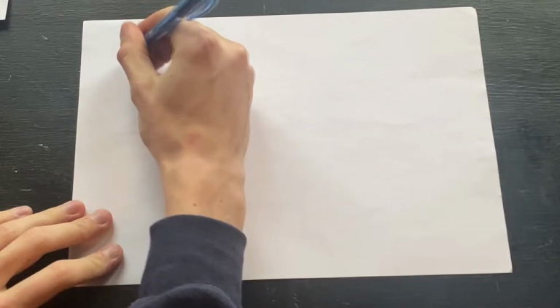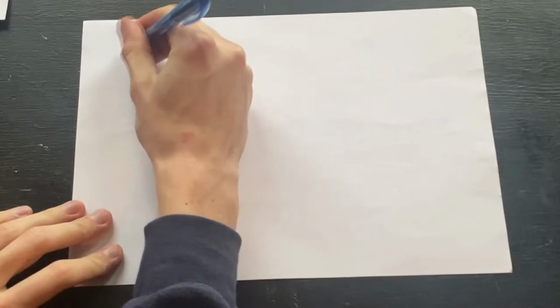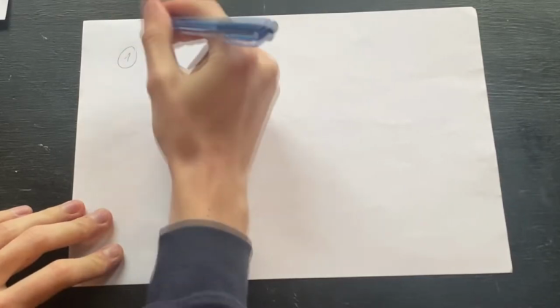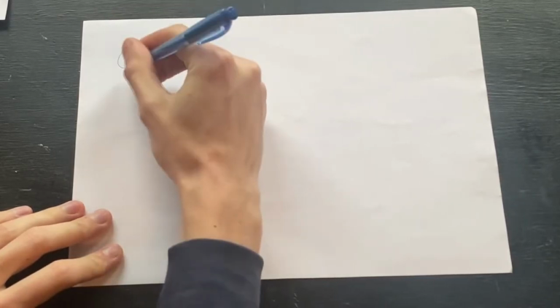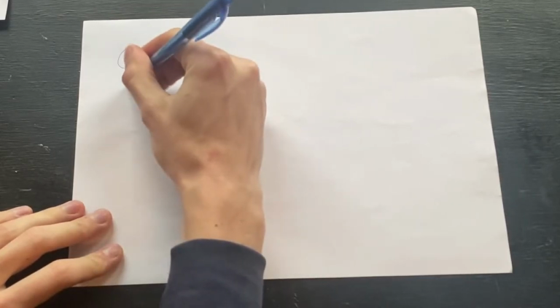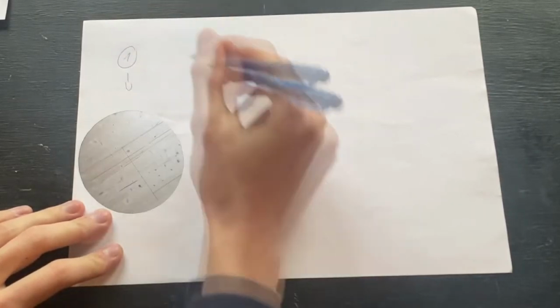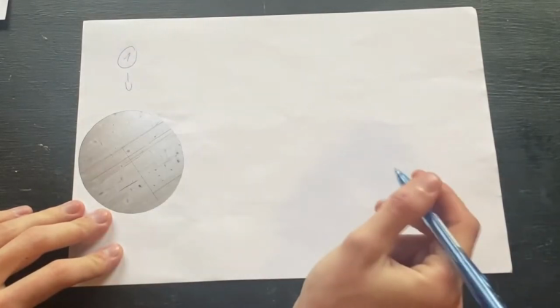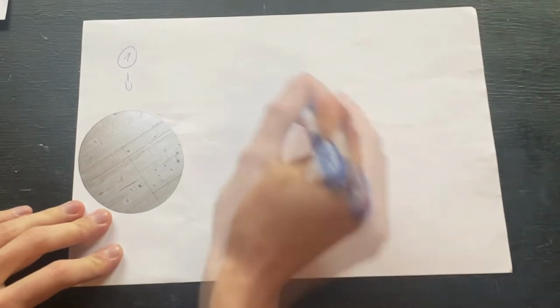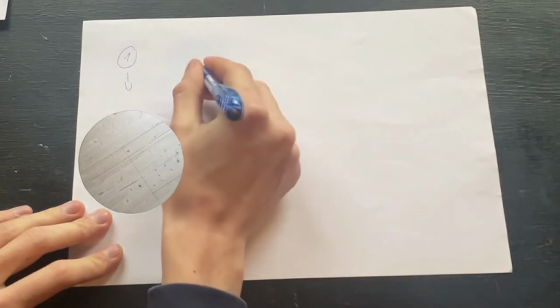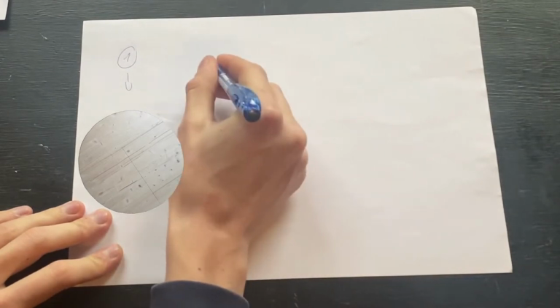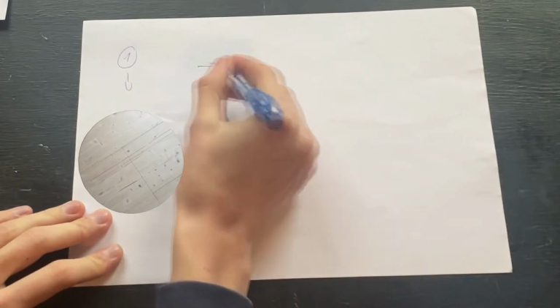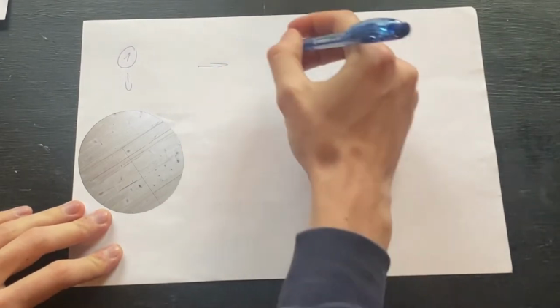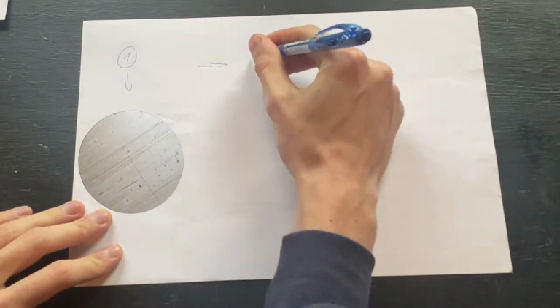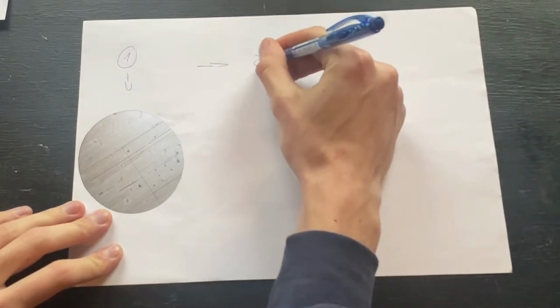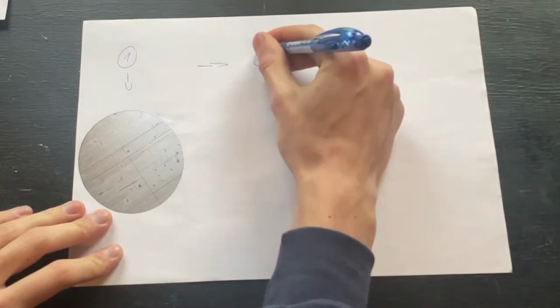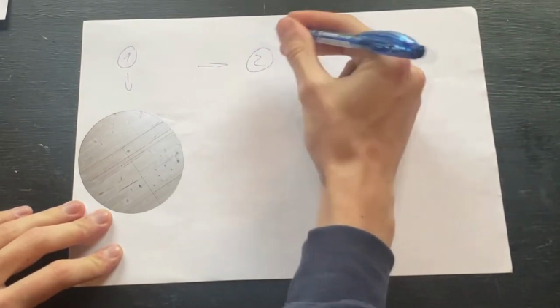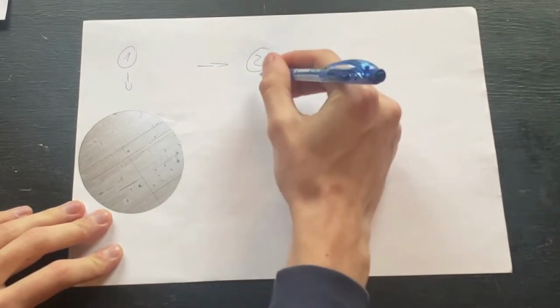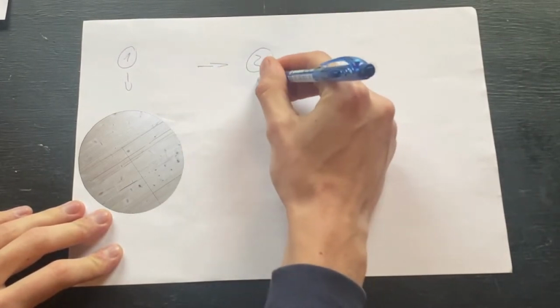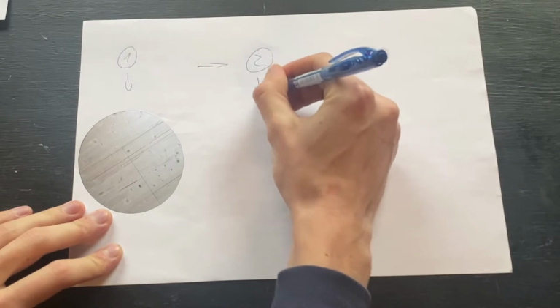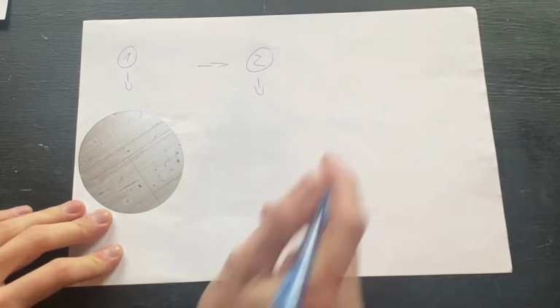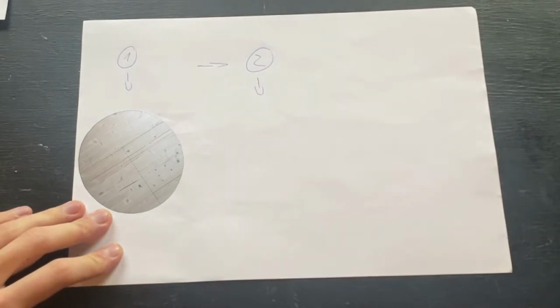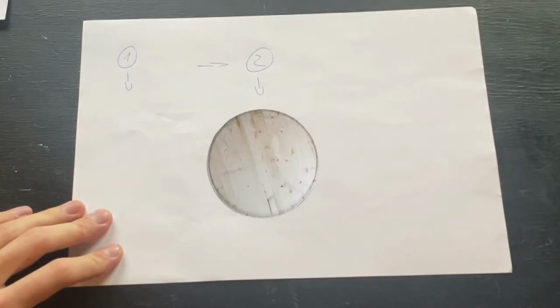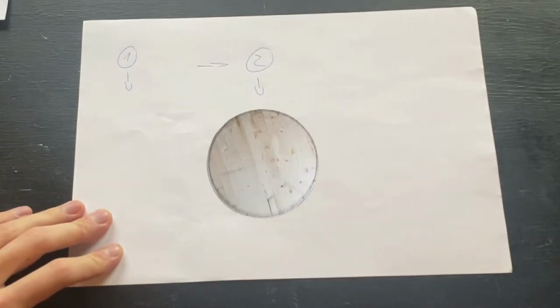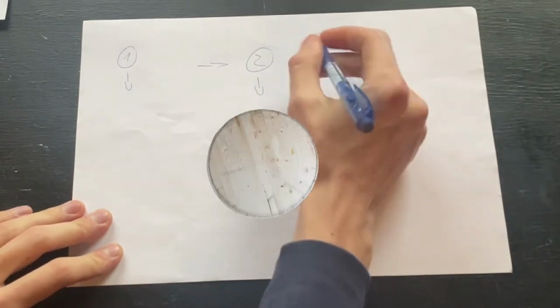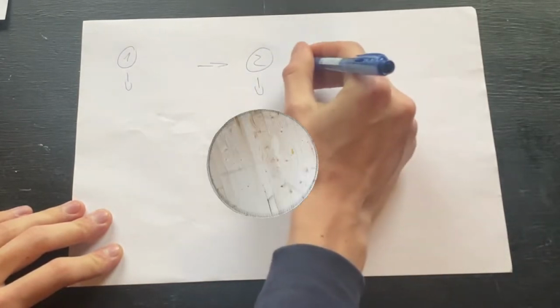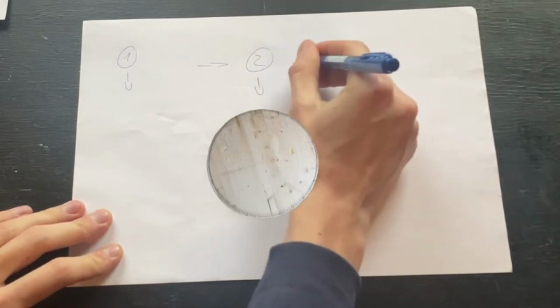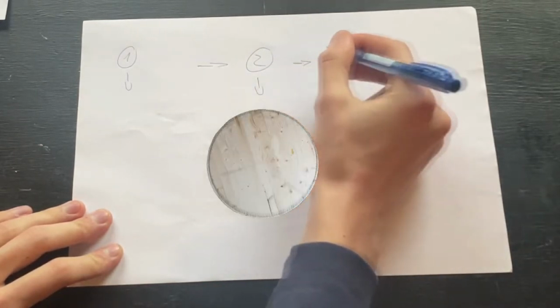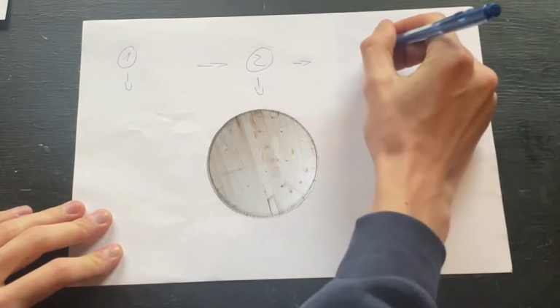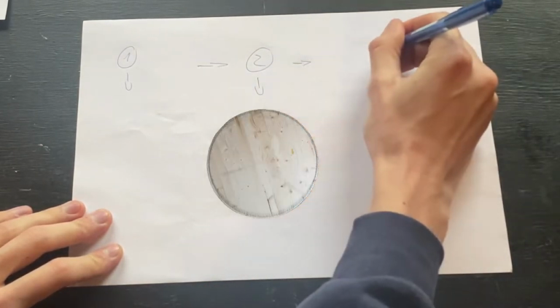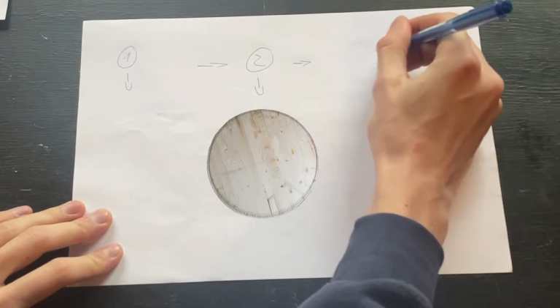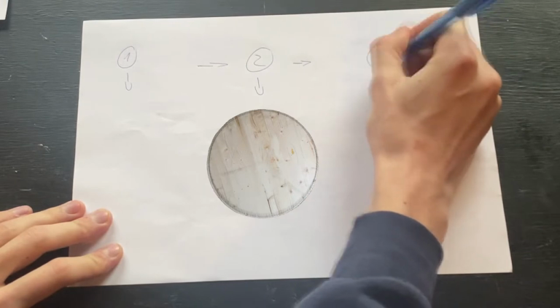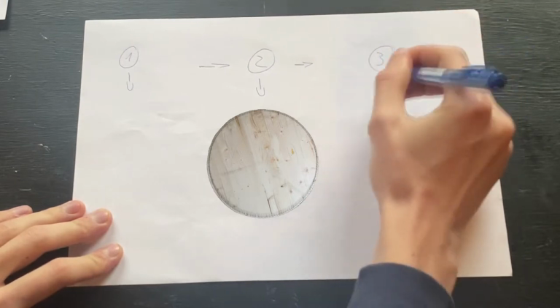Next you can see me sketching out the artboard. First I need a circle of wood, then I need to put some nails on the perimeter of the circle. Then the last step is to paint the whole thing black and put a nice edge on it.